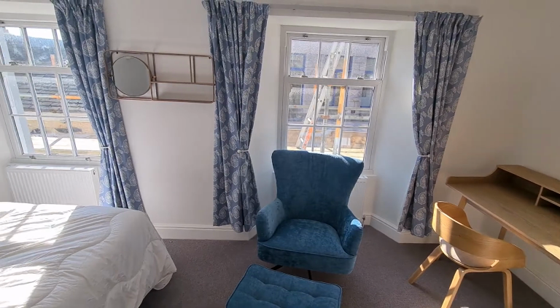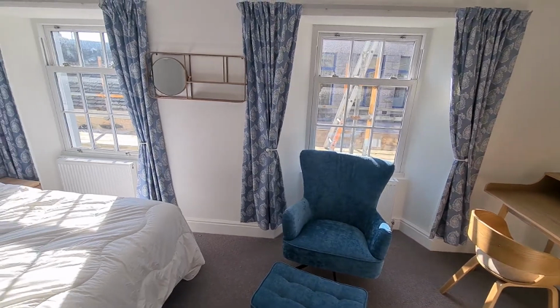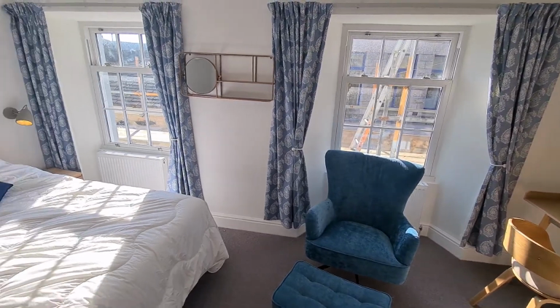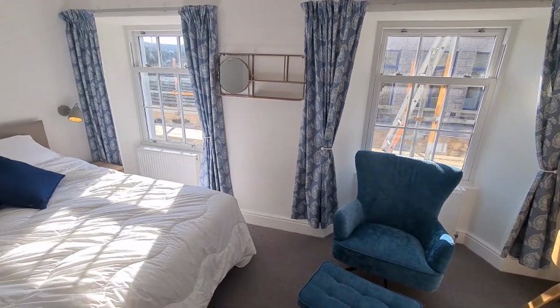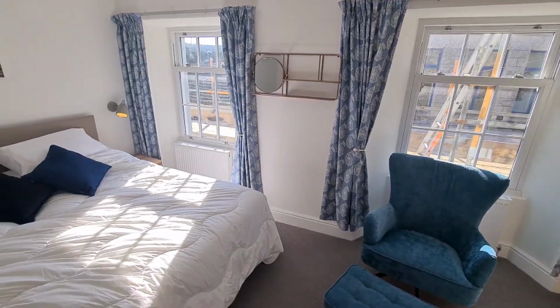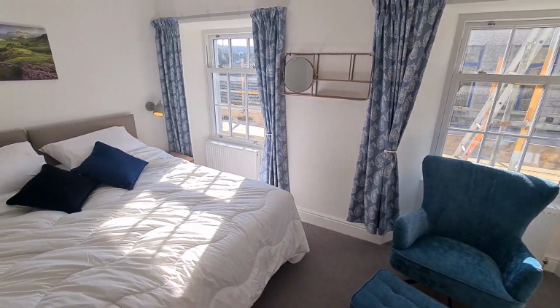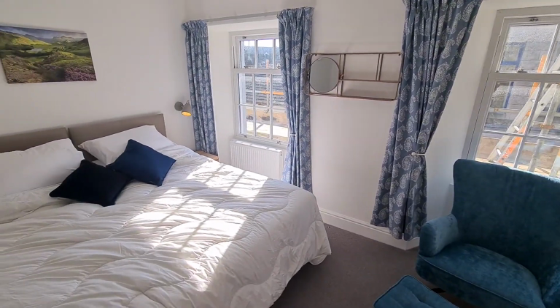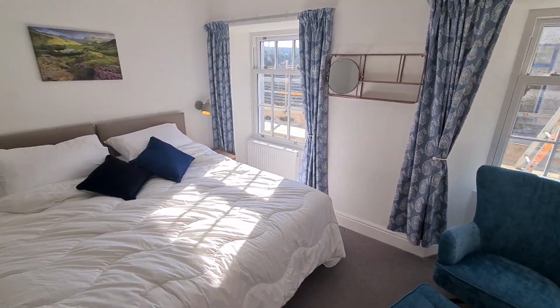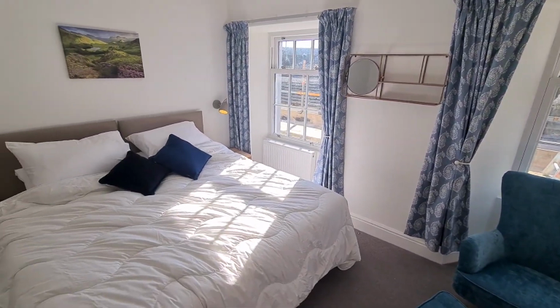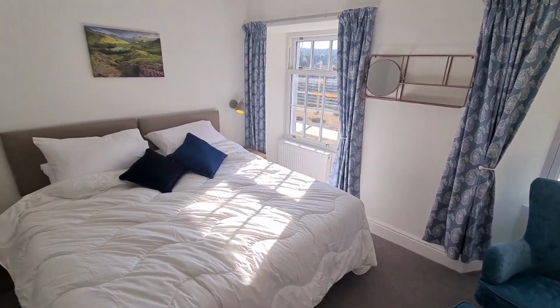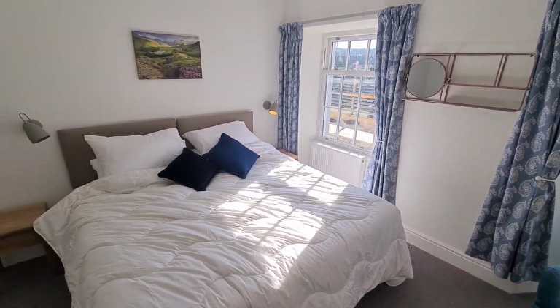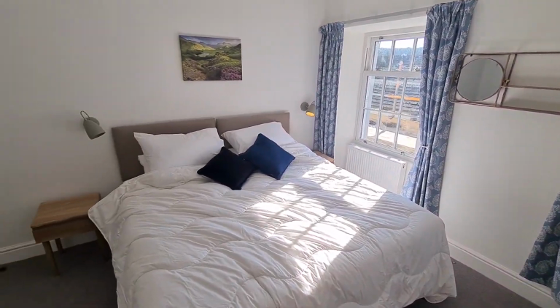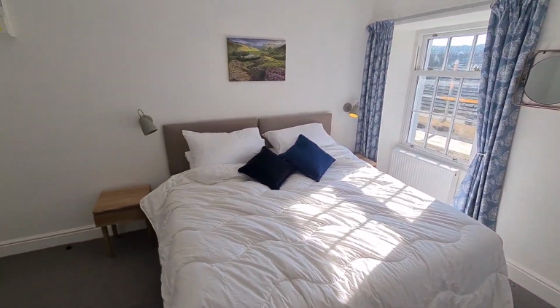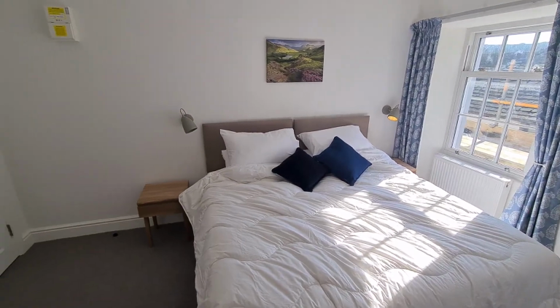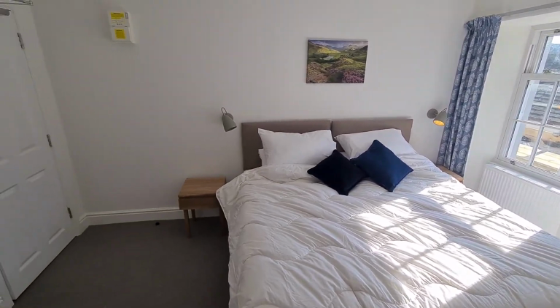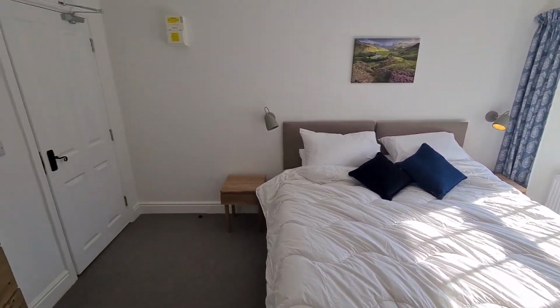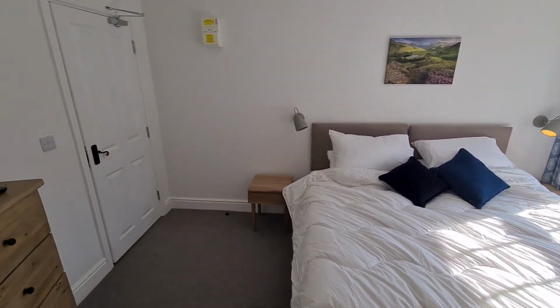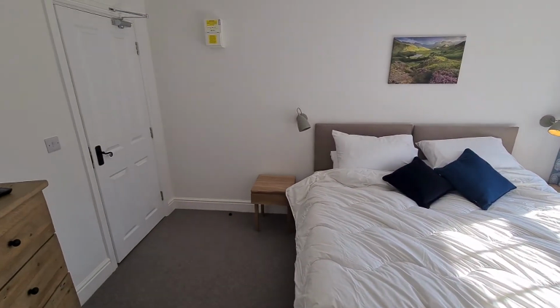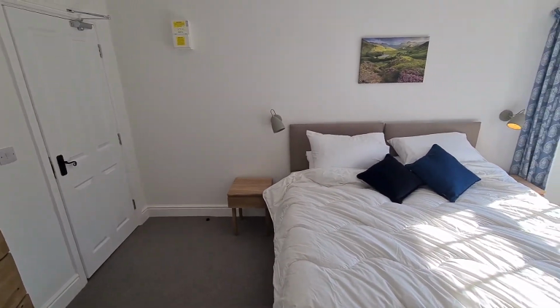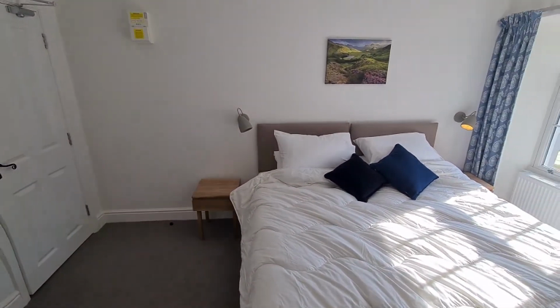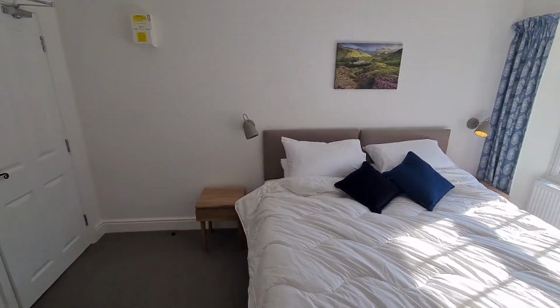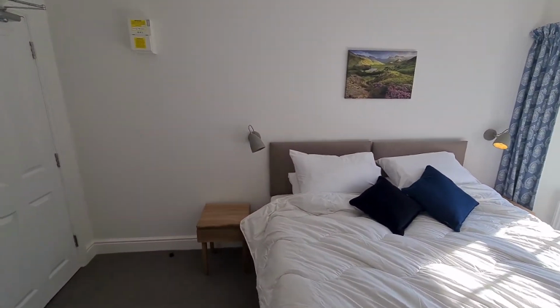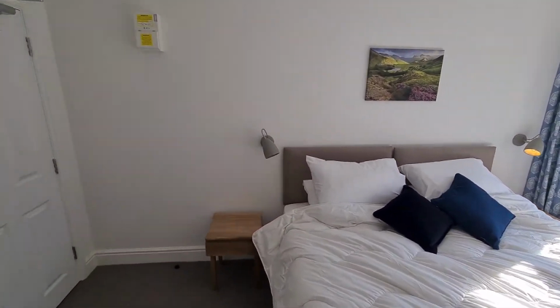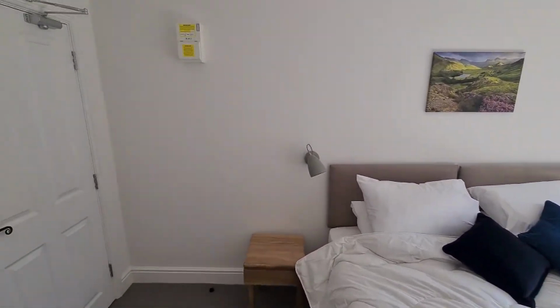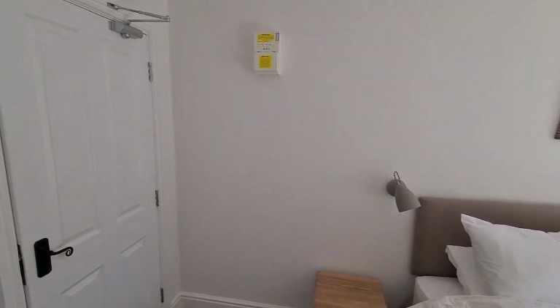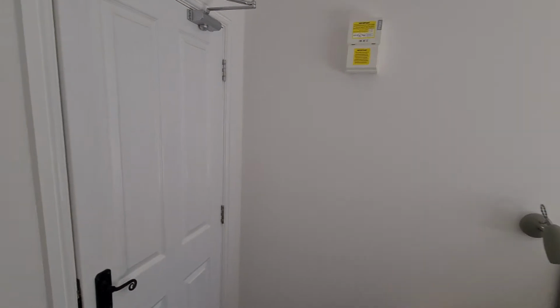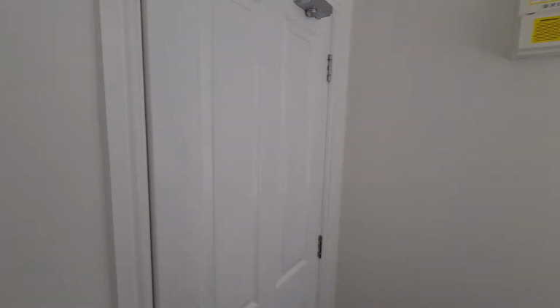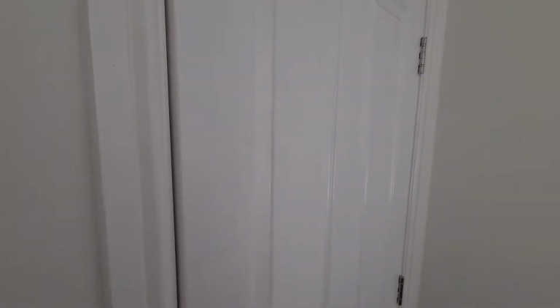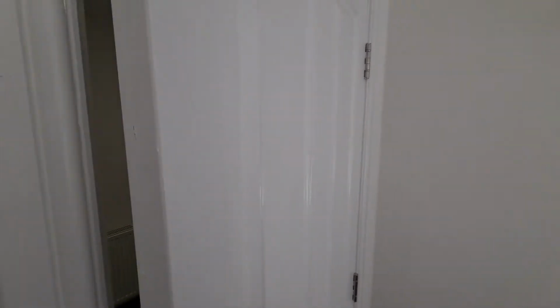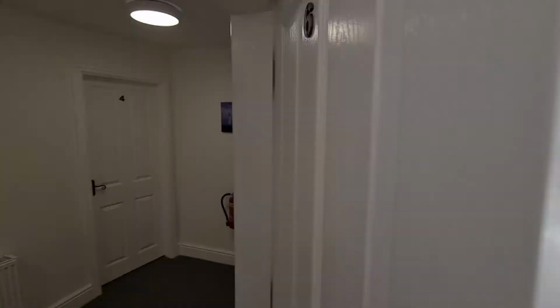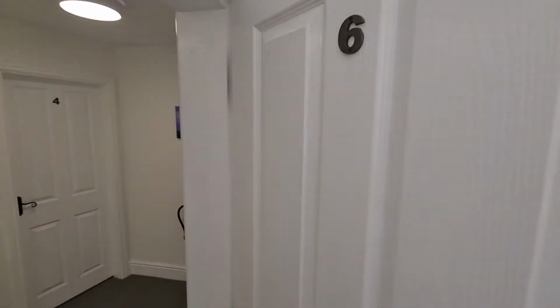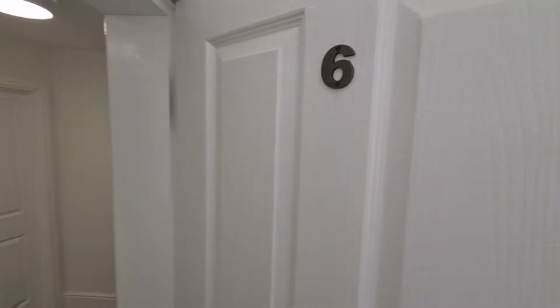What we're doing is developing the upper floors to give us this wonderful accommodation, and we're calling it the Squirrels Drey. That finishes off room six.